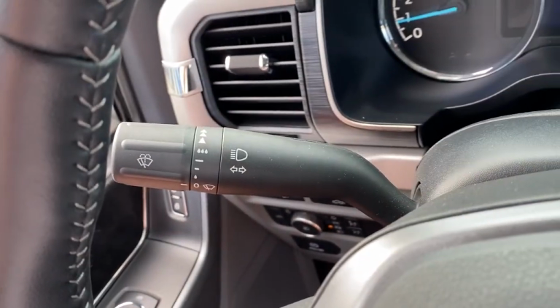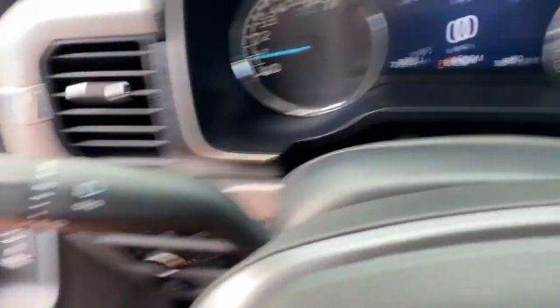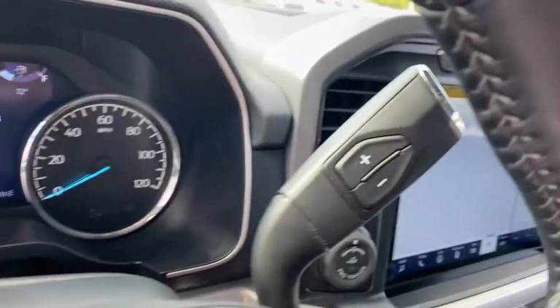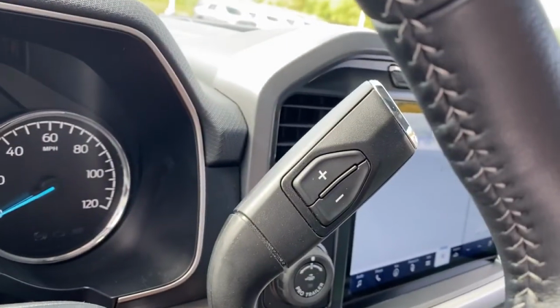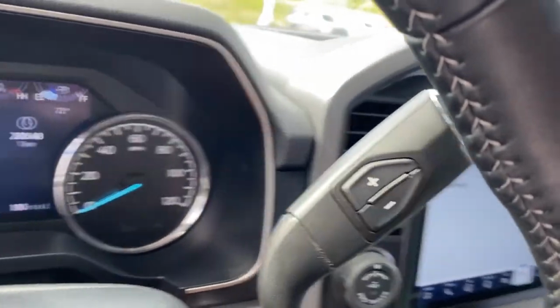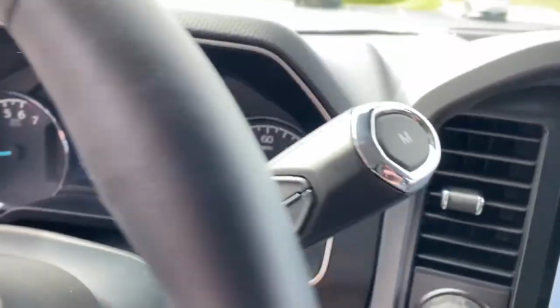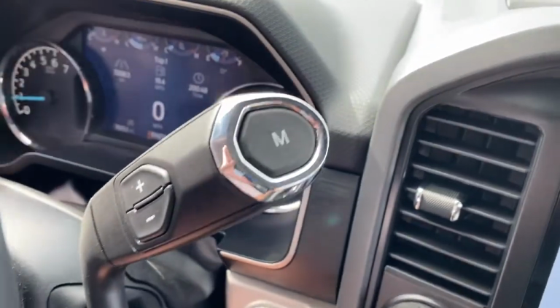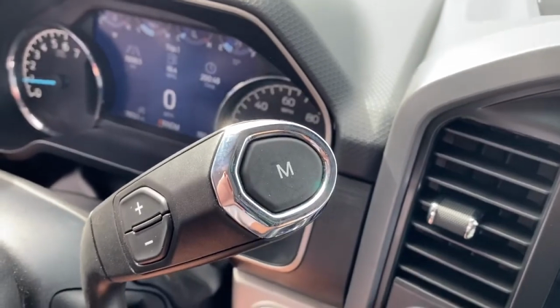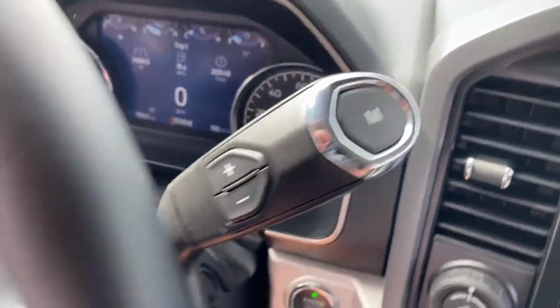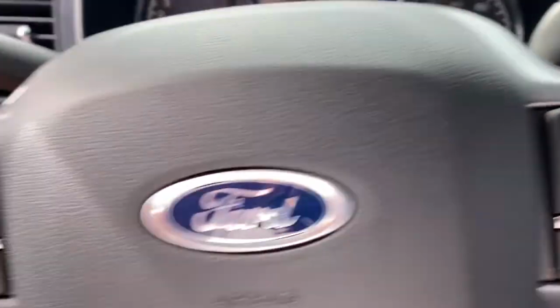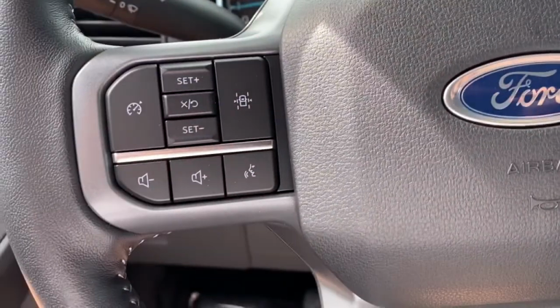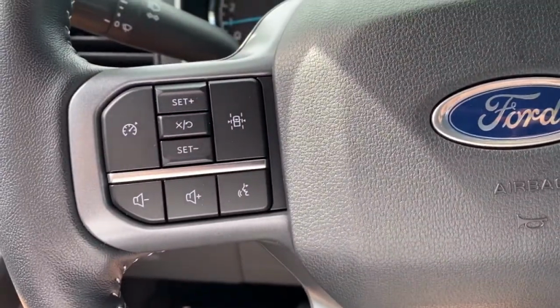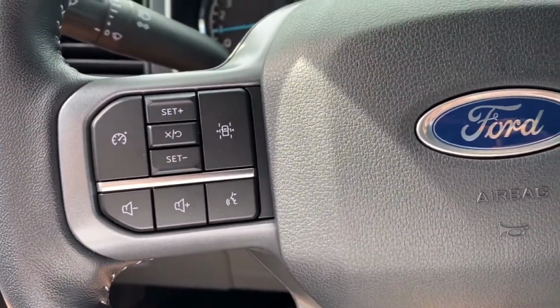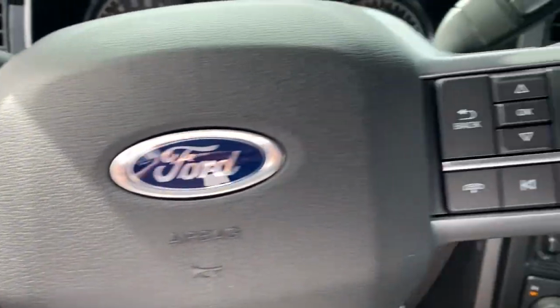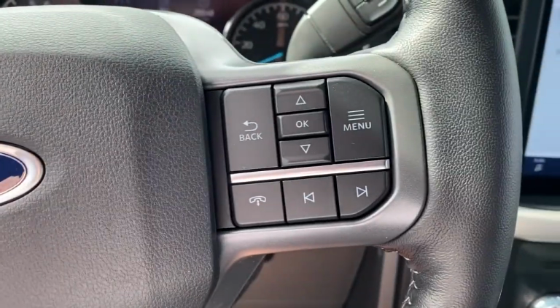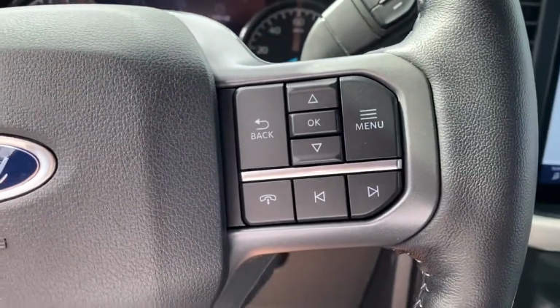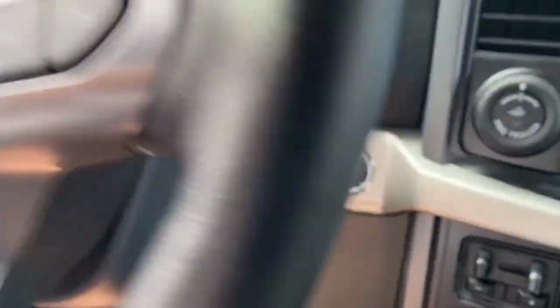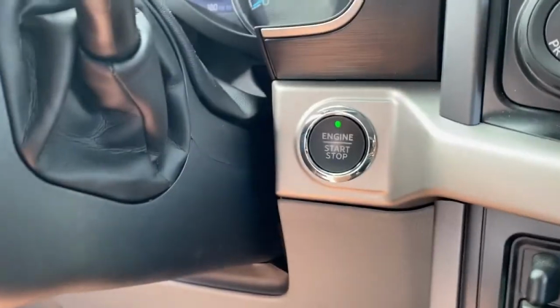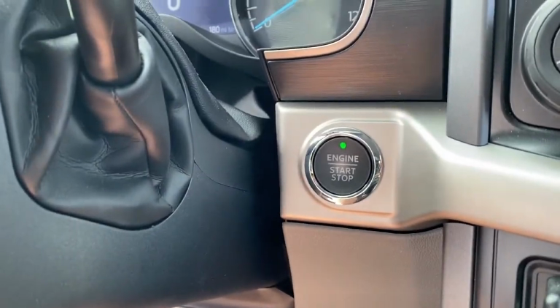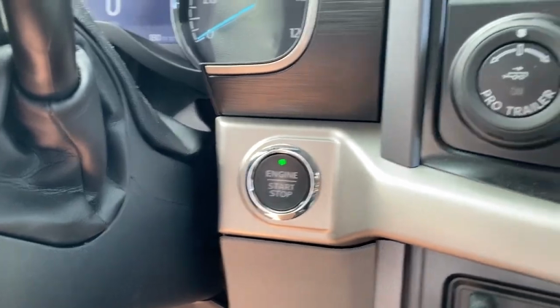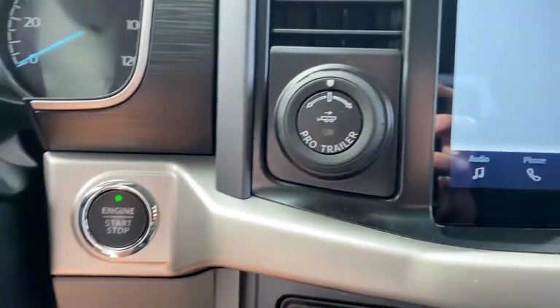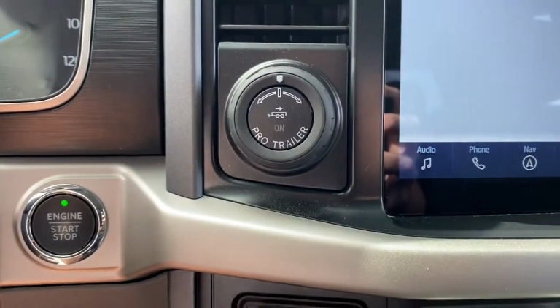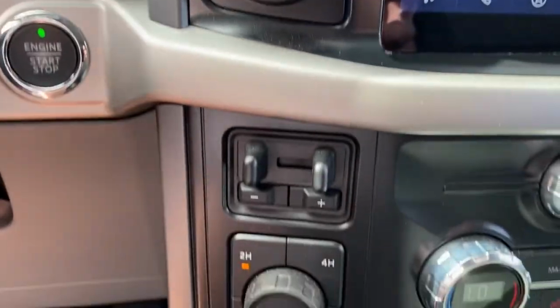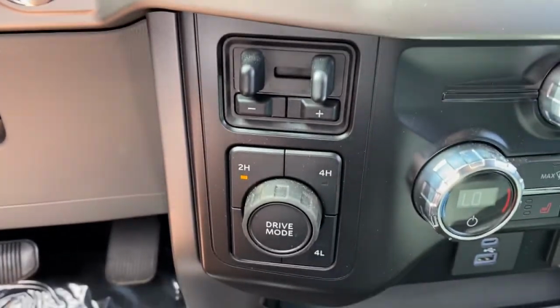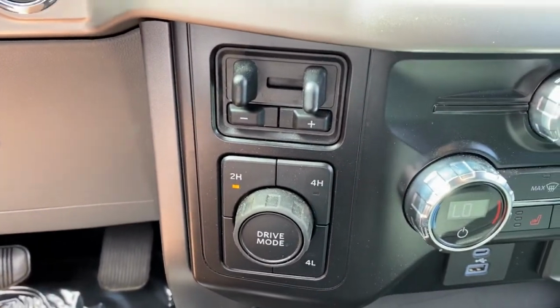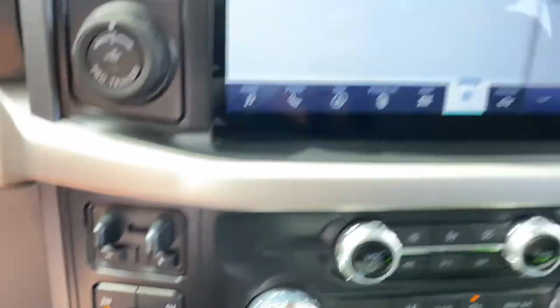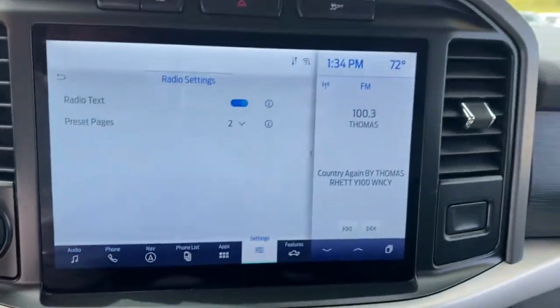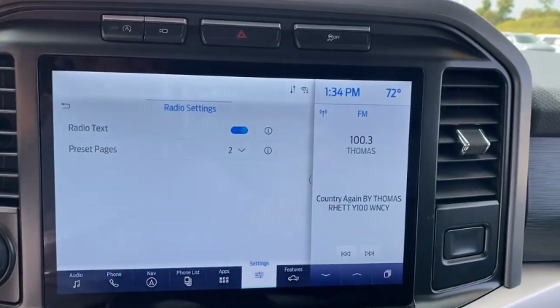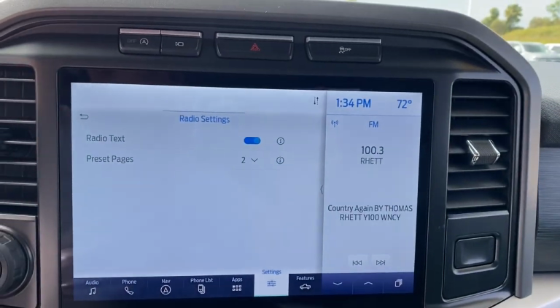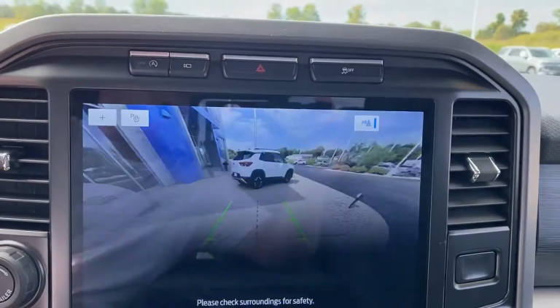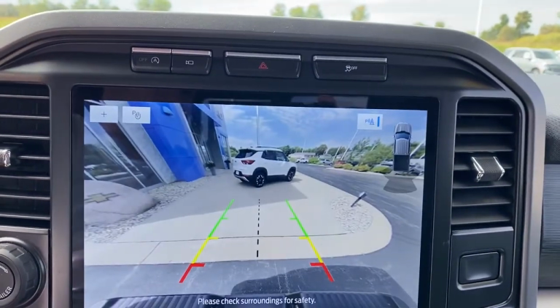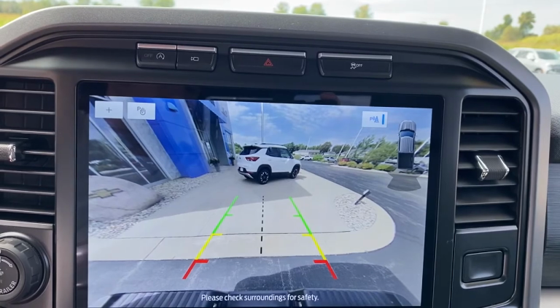Keyless entry, satellite radio, remote engine start, fog lamps, Bluetooth connection, power driver seat, aluminum wheels, trailer hitch, heated front seat, electronic stability control.